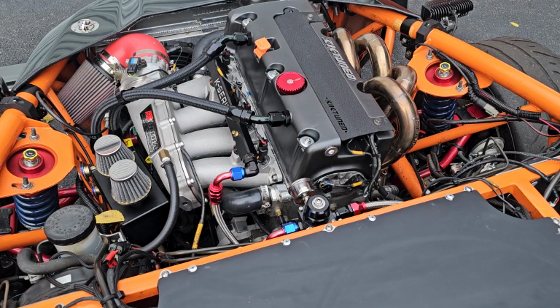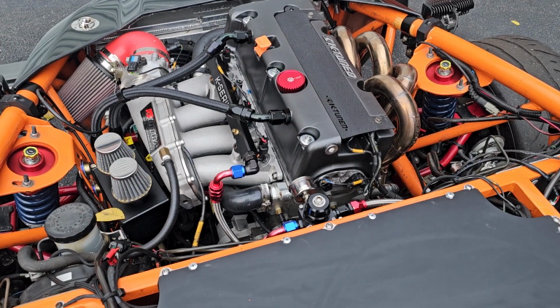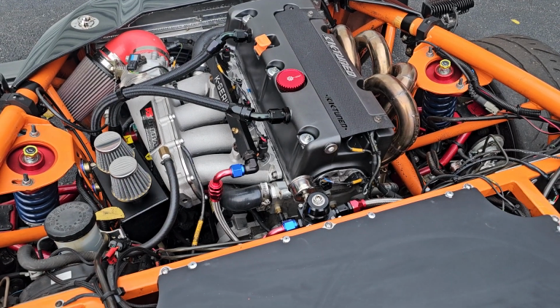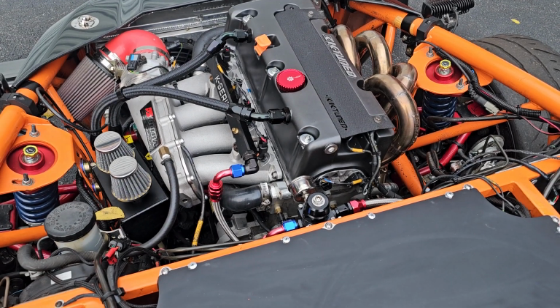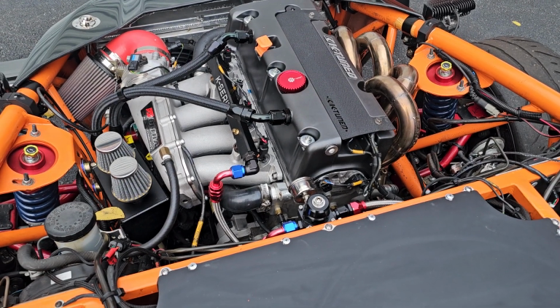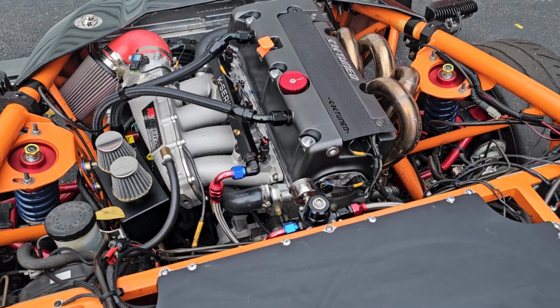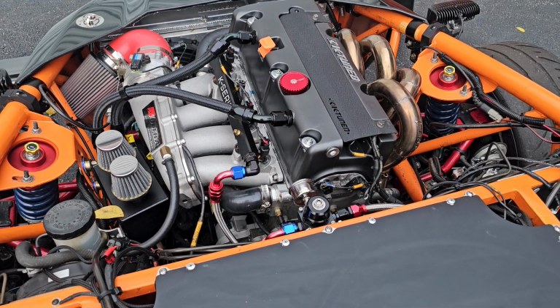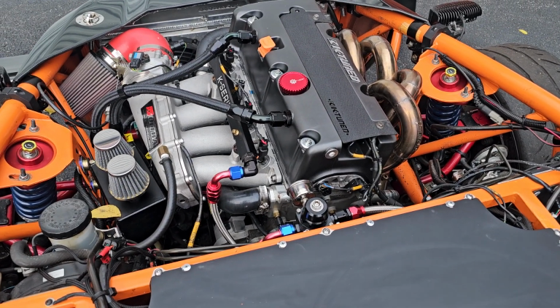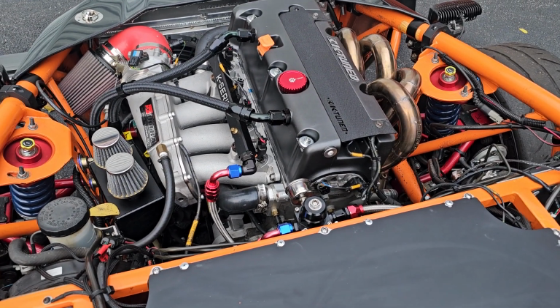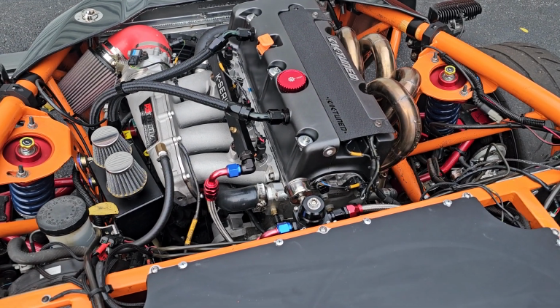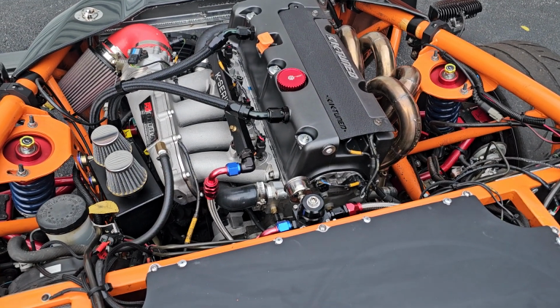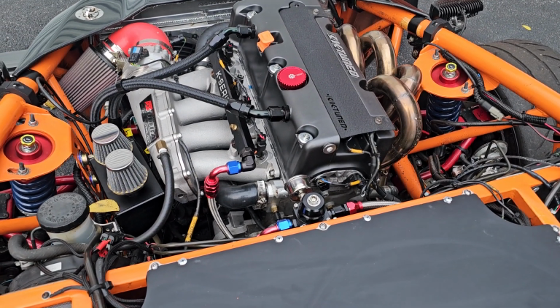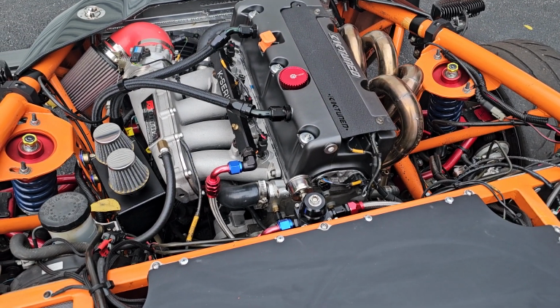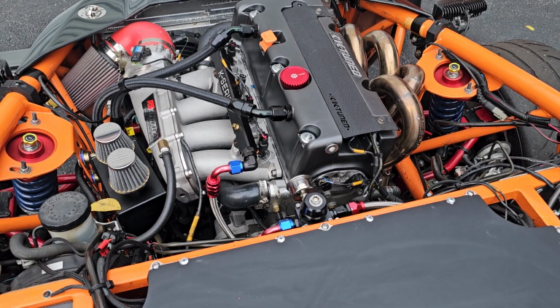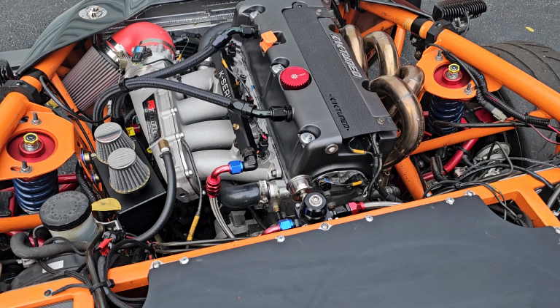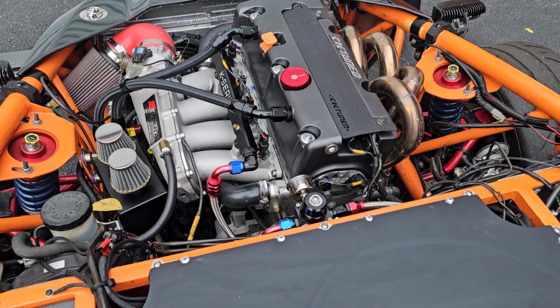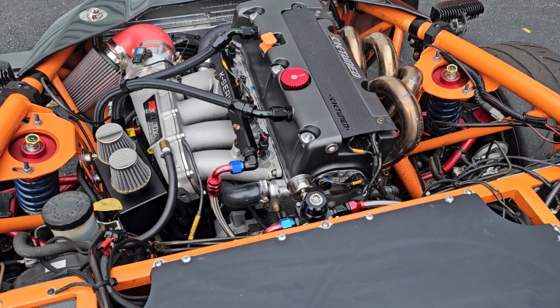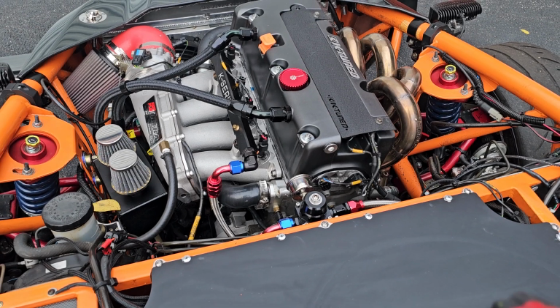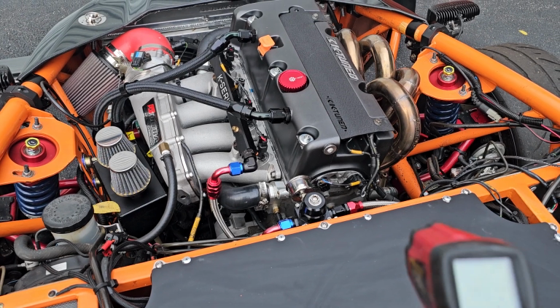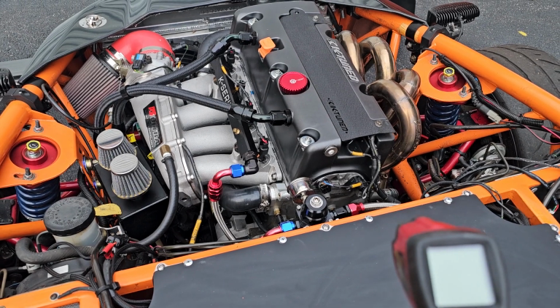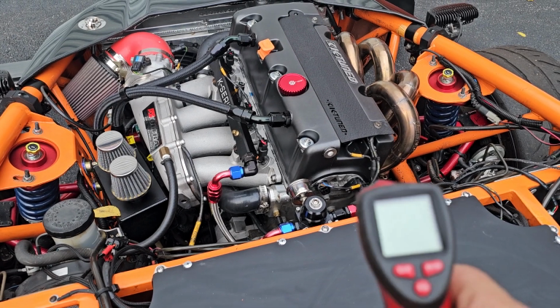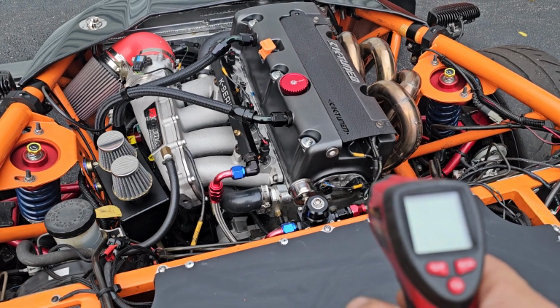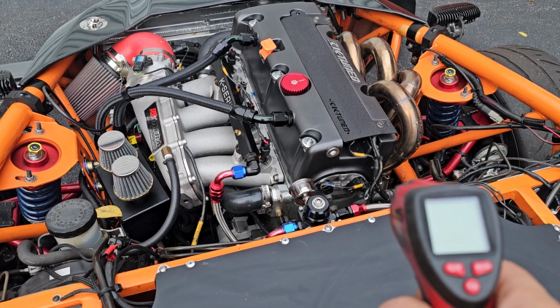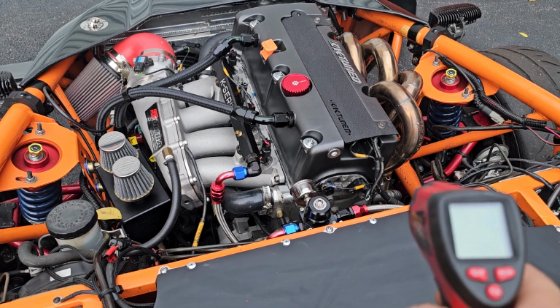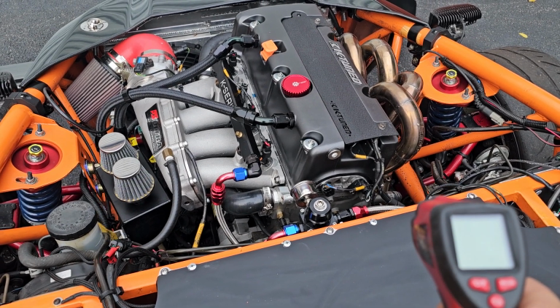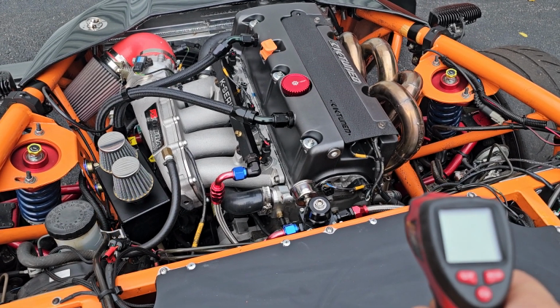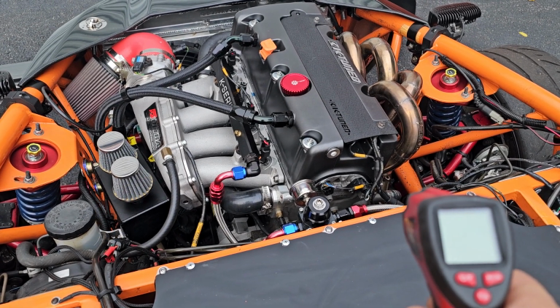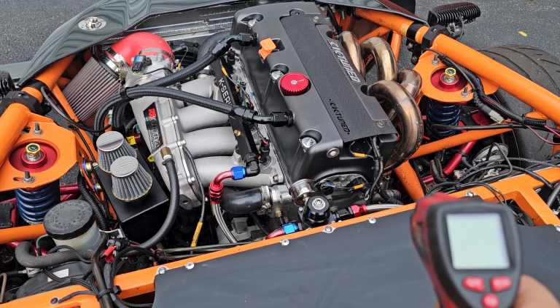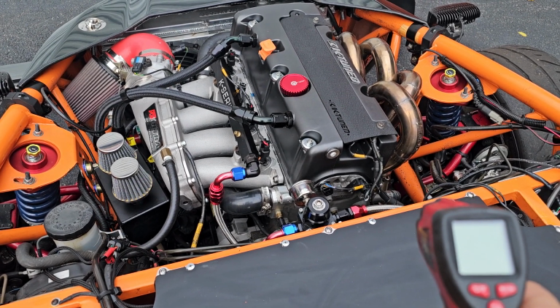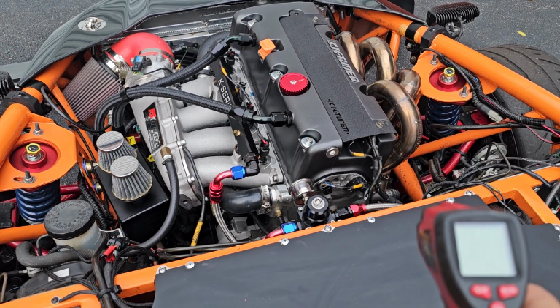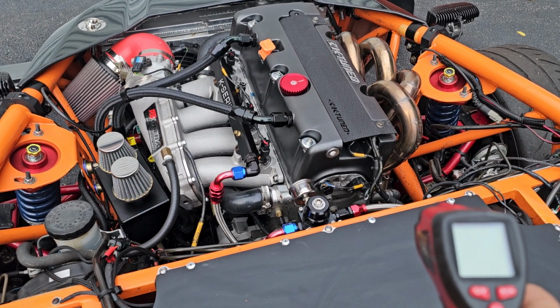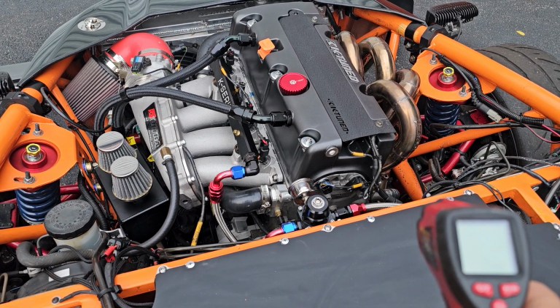I'm going to try to do a cold start here, see if I can get this right. I didn't do it right before. I need to document the actual temperature of the motor and what have you.